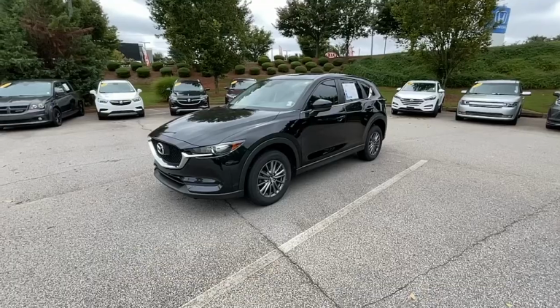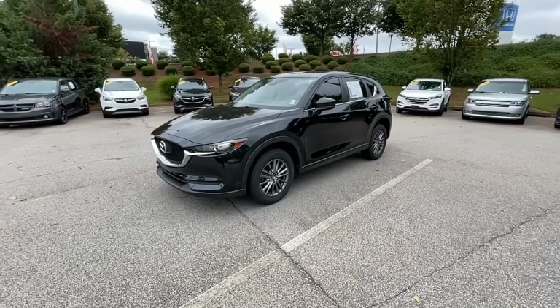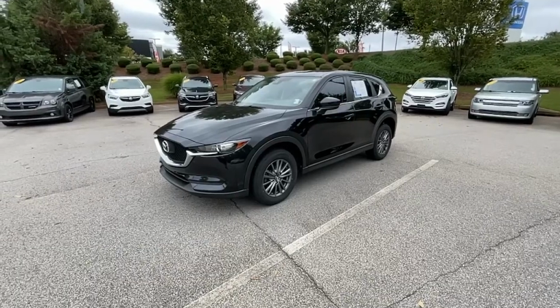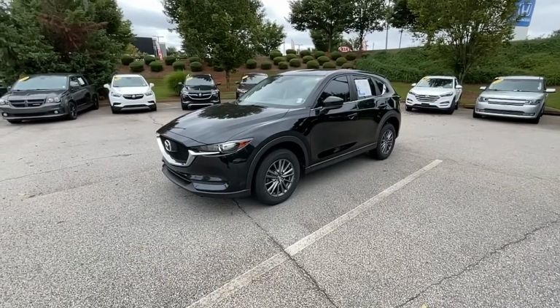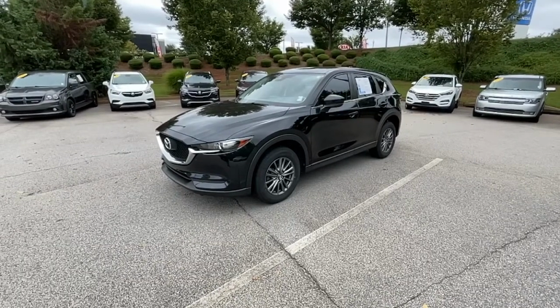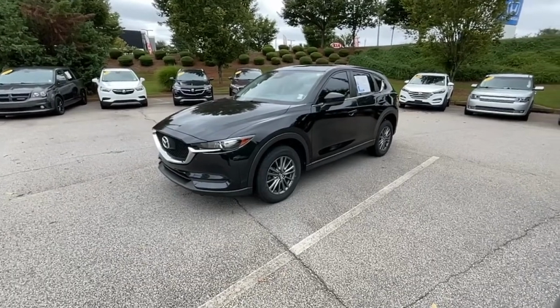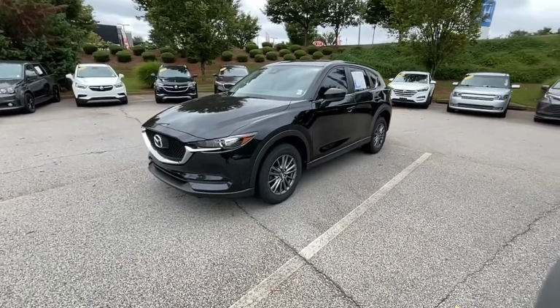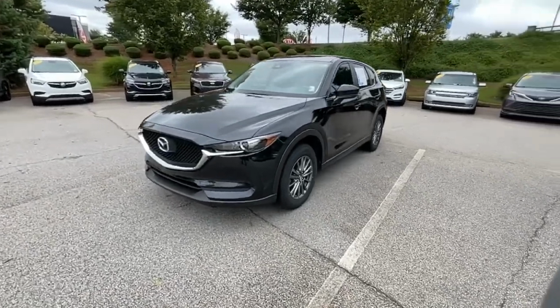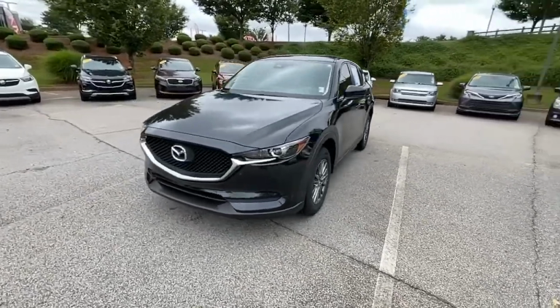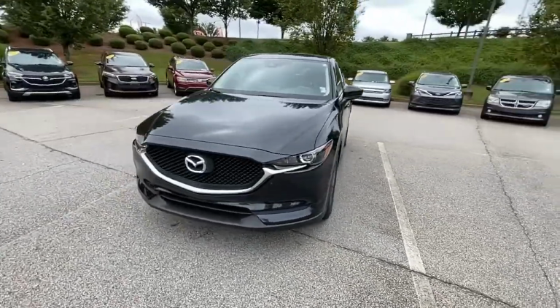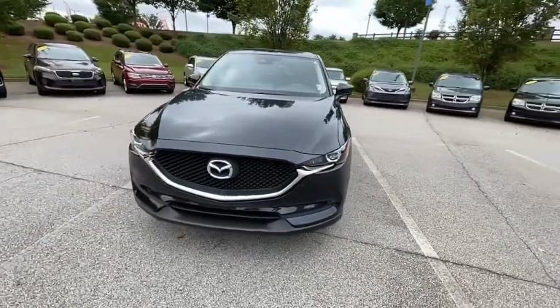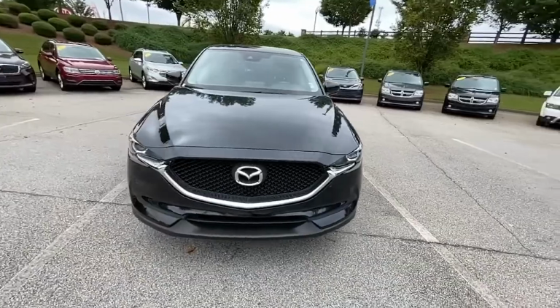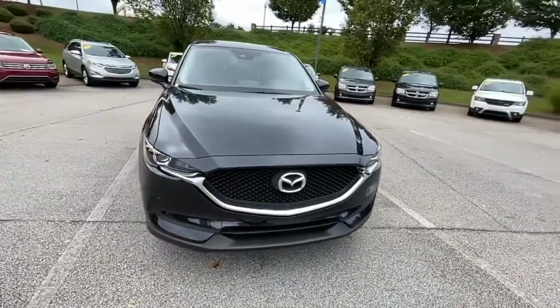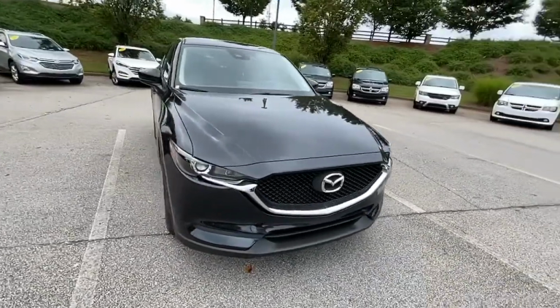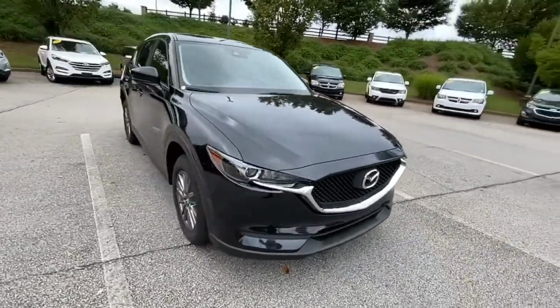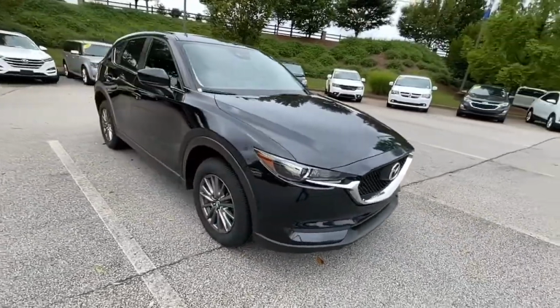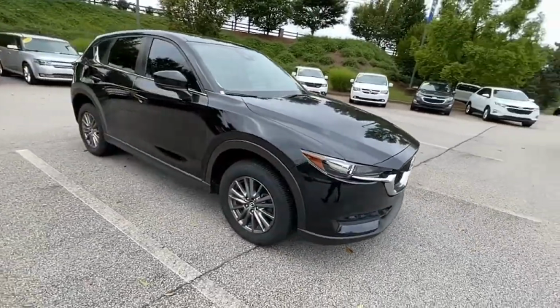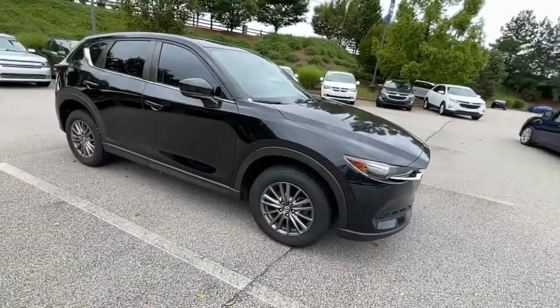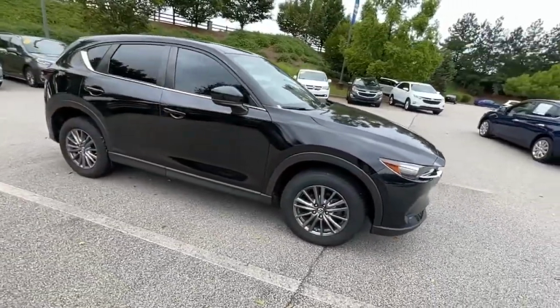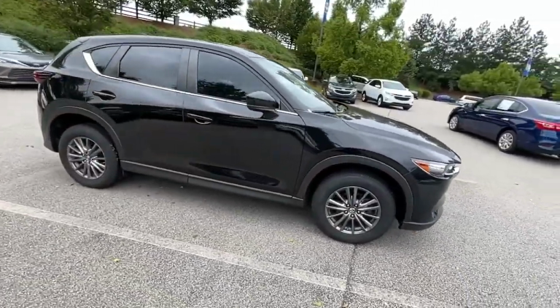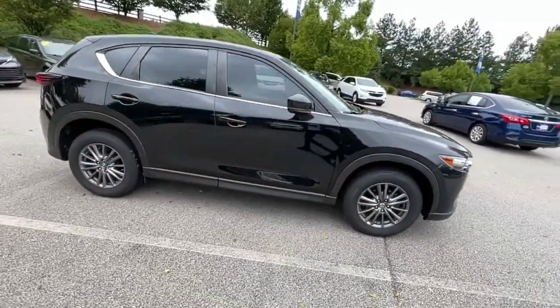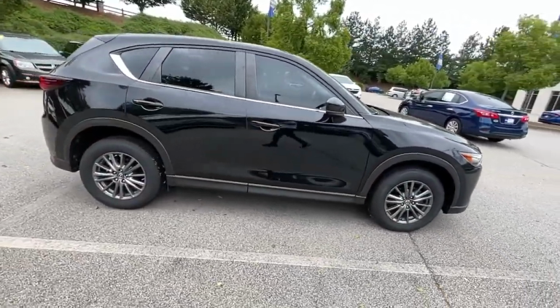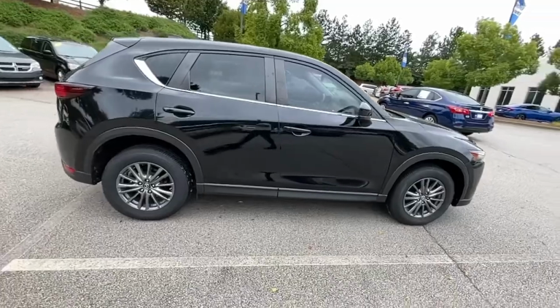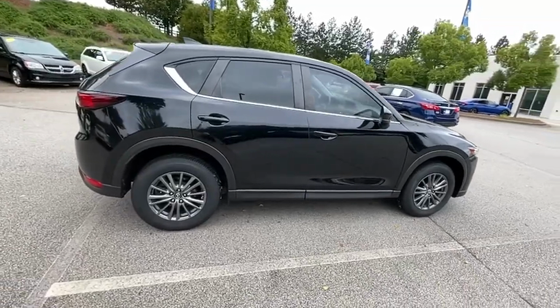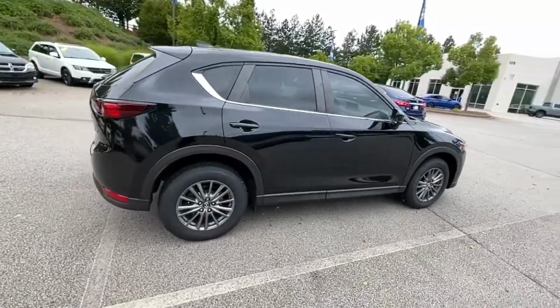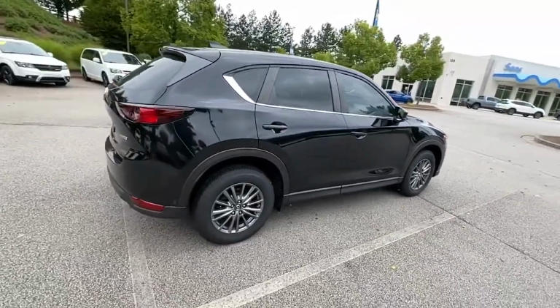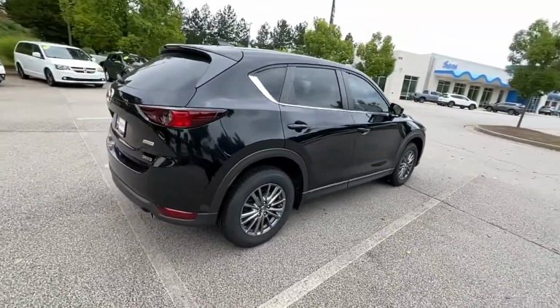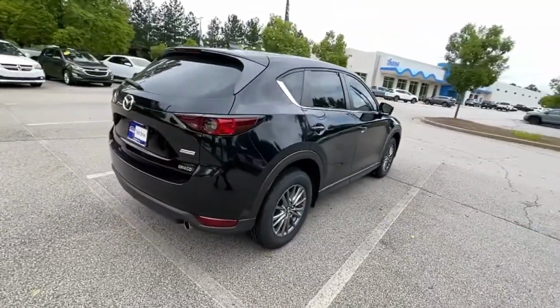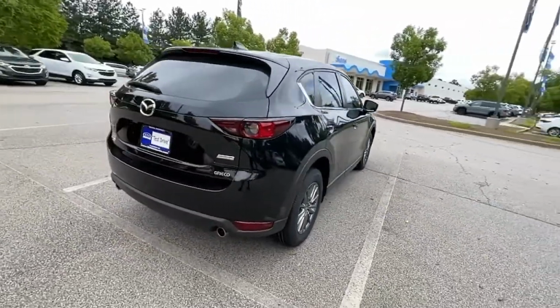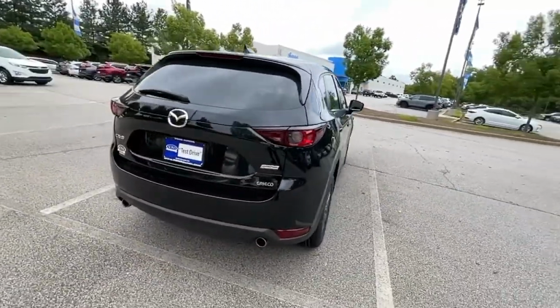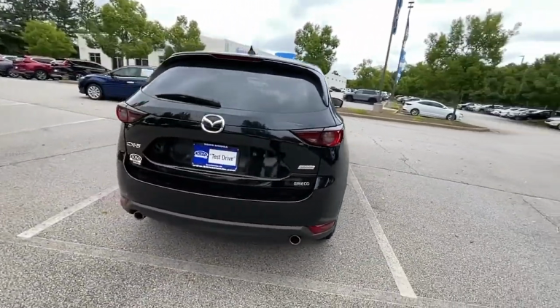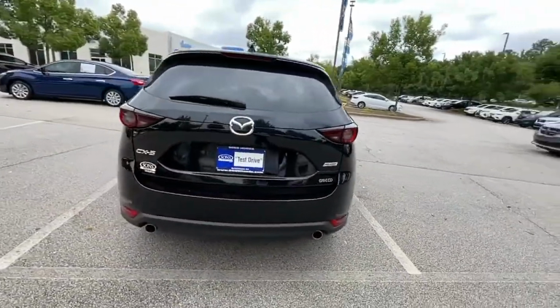Get into the 2018 Mazda CX-5. This vehicle still has fewer than 25,000 miles on the clock, so it won't last long. Here's a stylish CX-5, the SUV that puts your comfort at center stage.